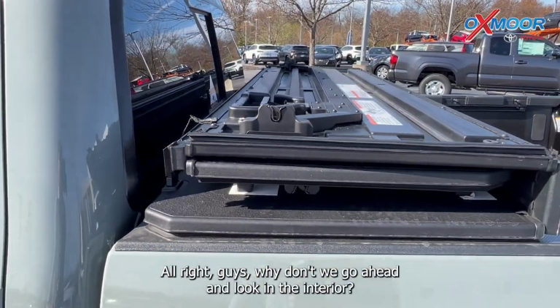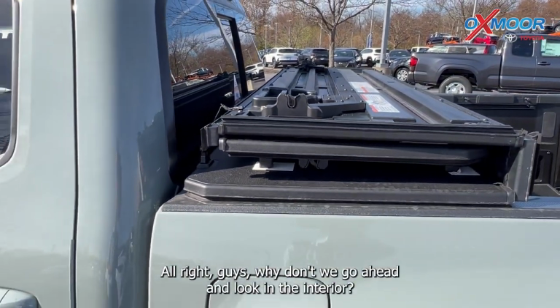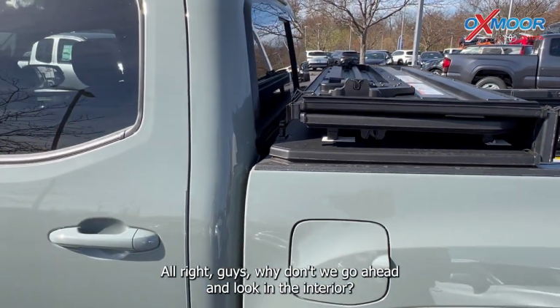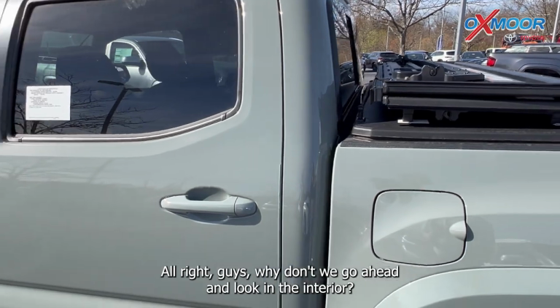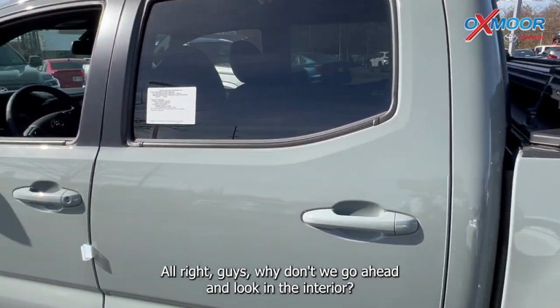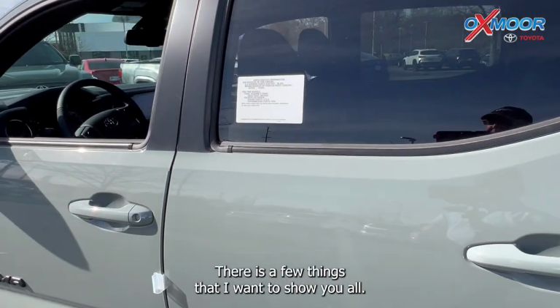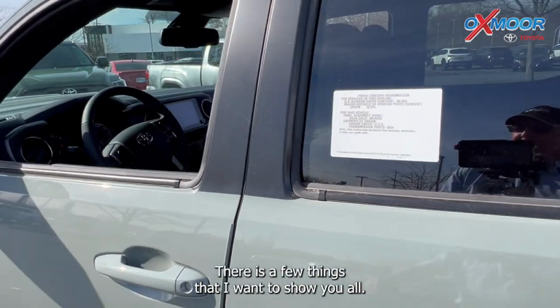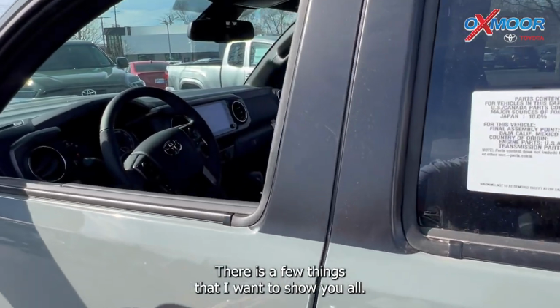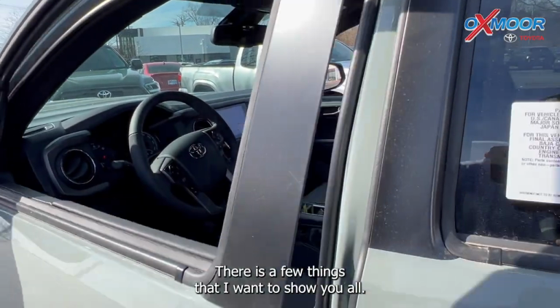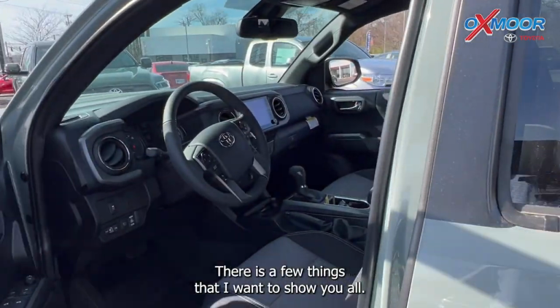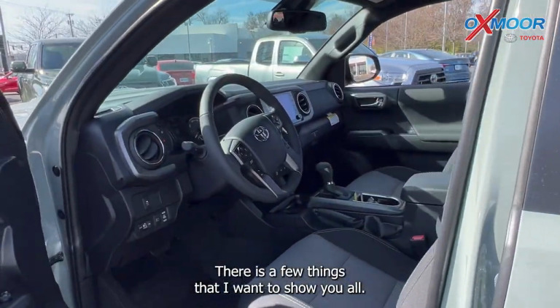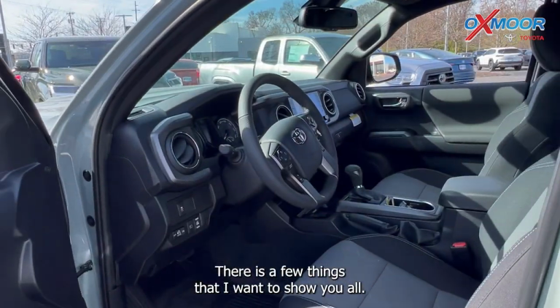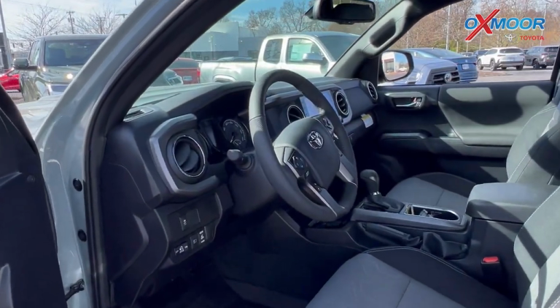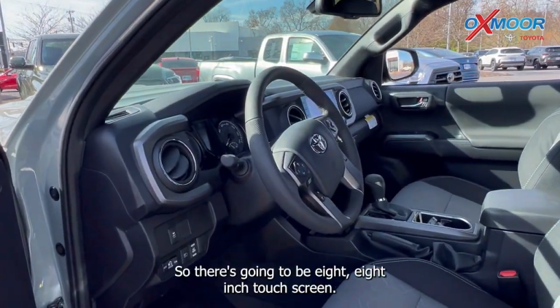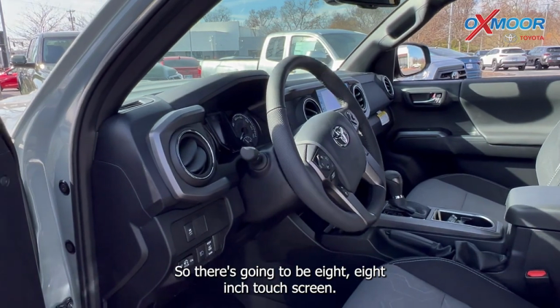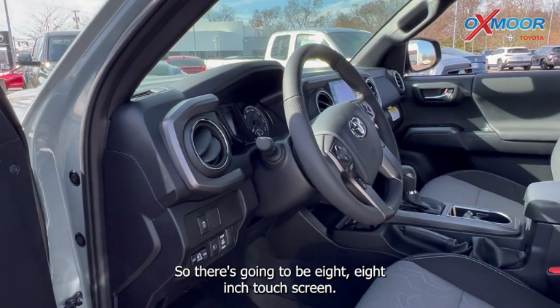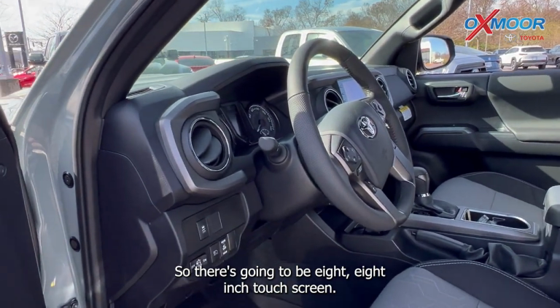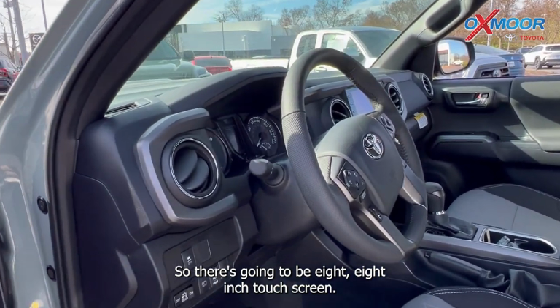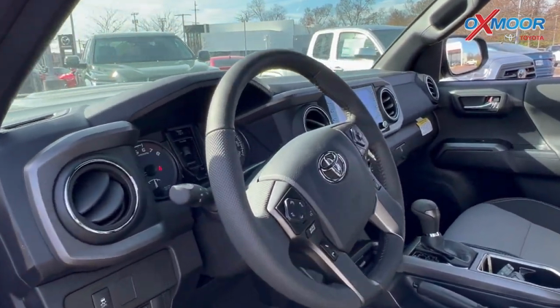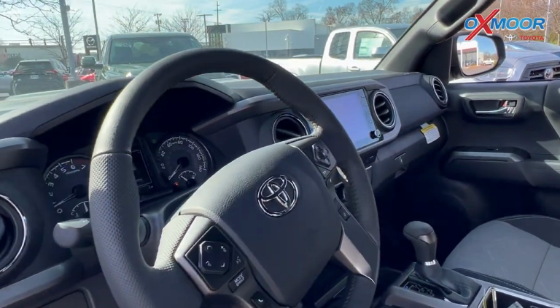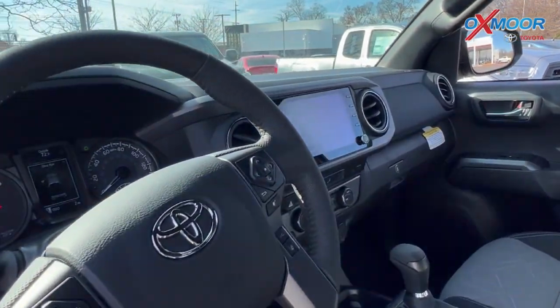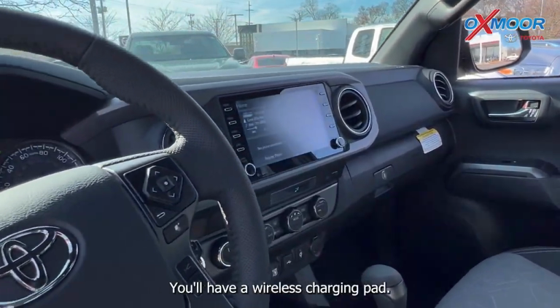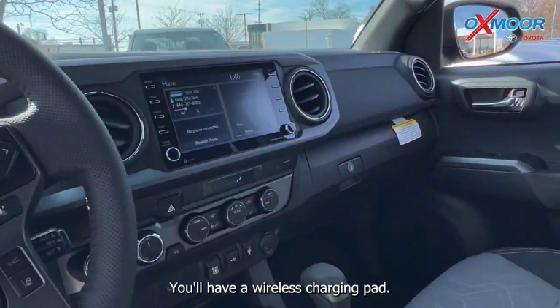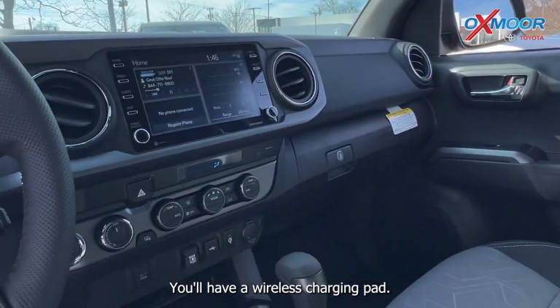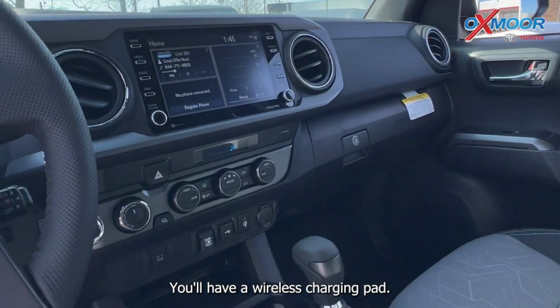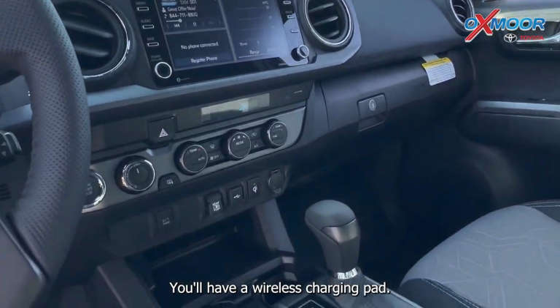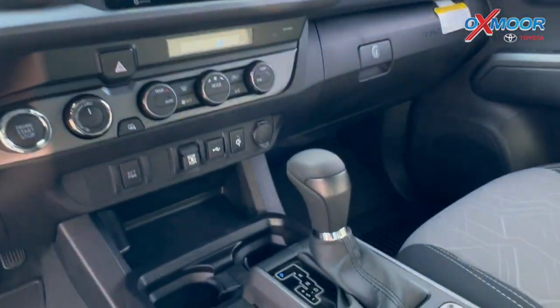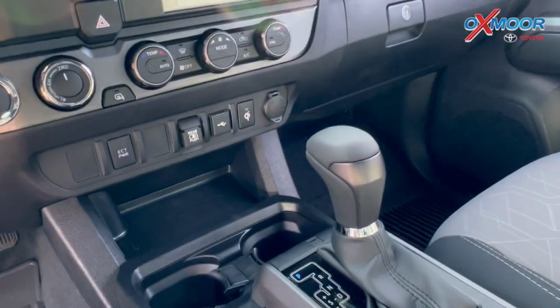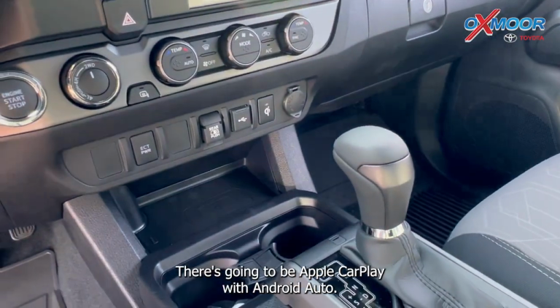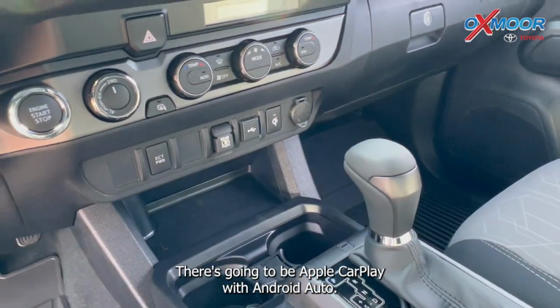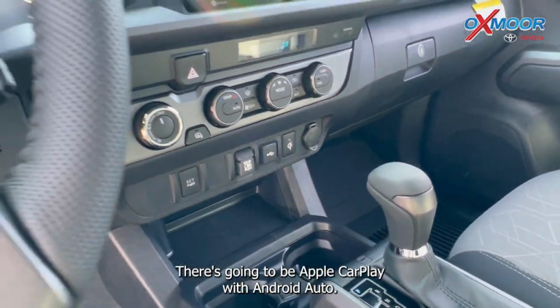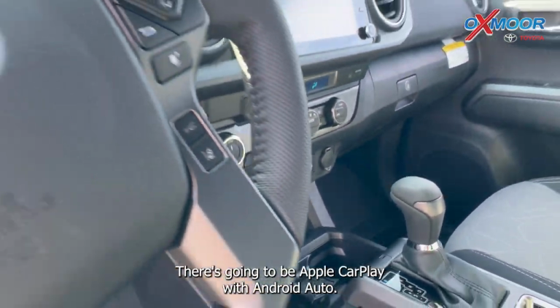All right guys, why don't we go ahead and look at the interior. There are a few things that I want to show you all. There's going to be an eight inch touch screen, you'll have a wireless charging pad, and there's going to be Apple CarPlay with Android Auto.